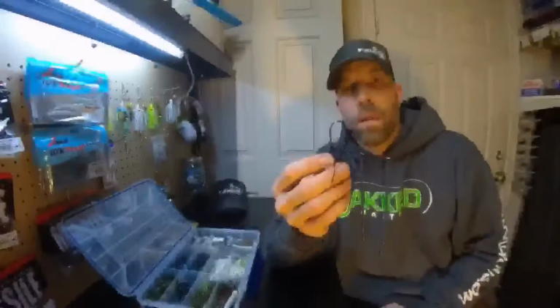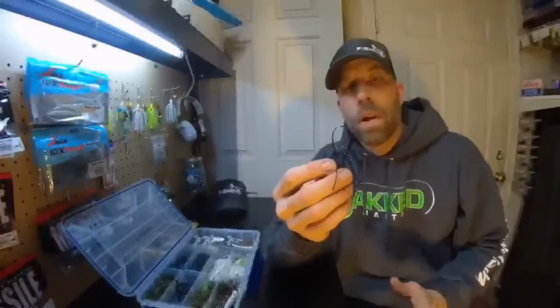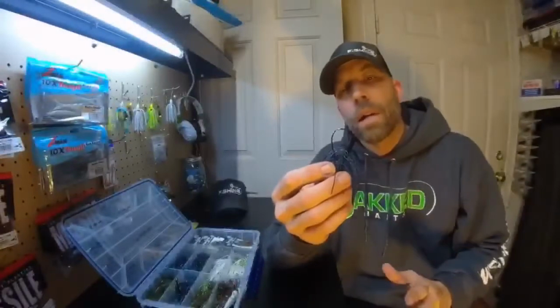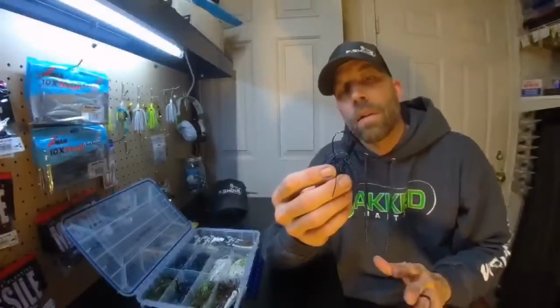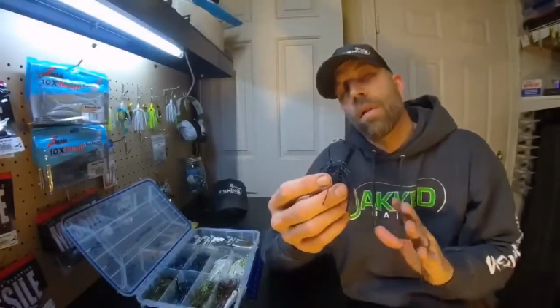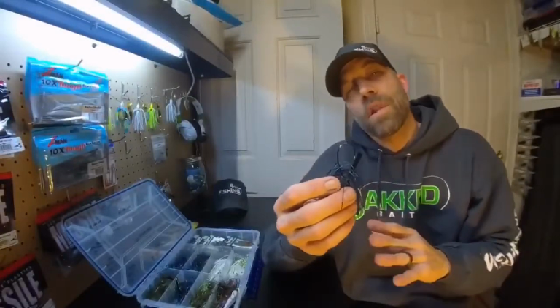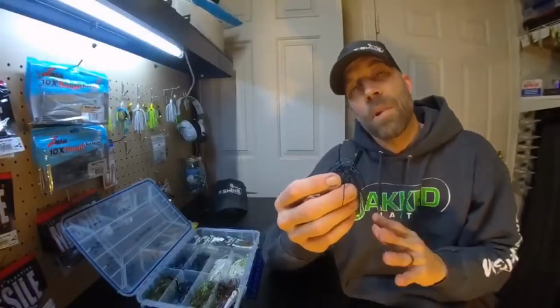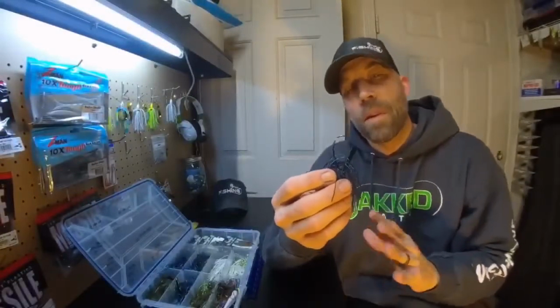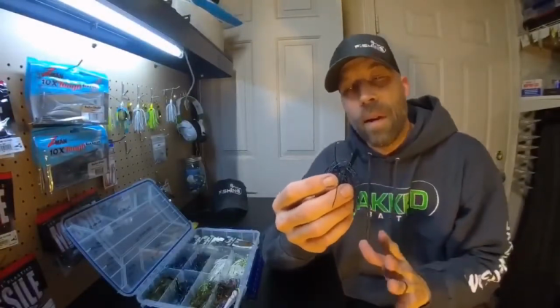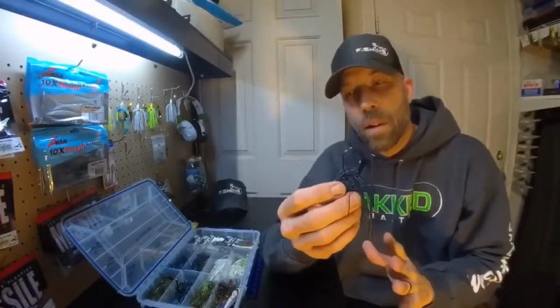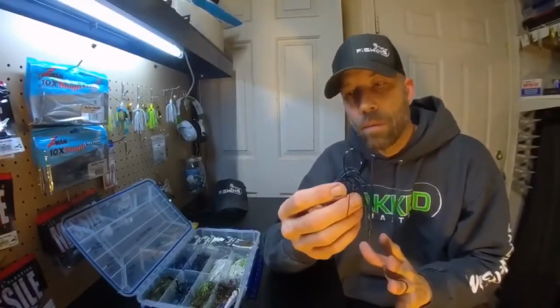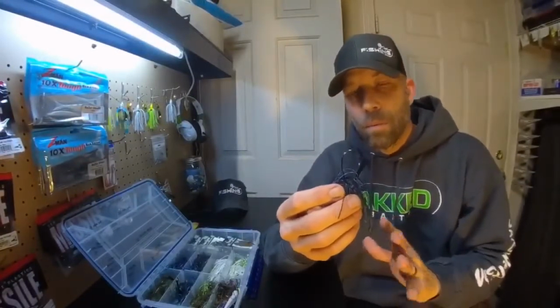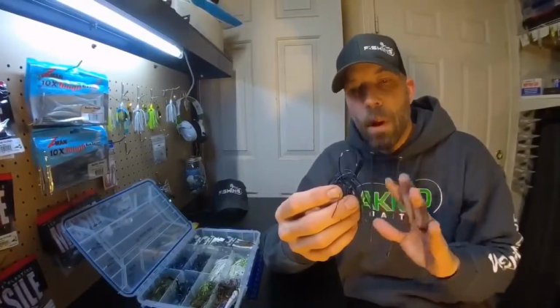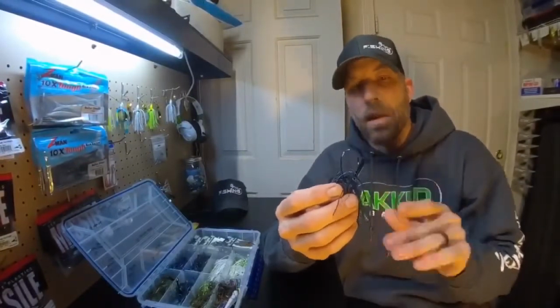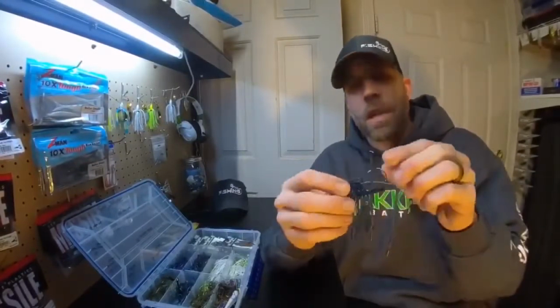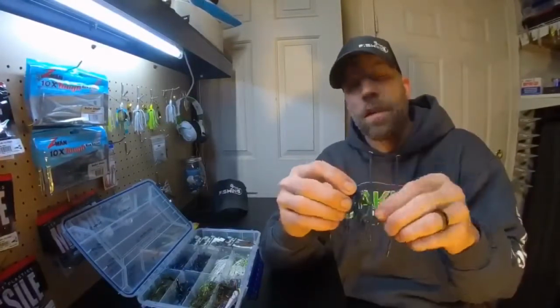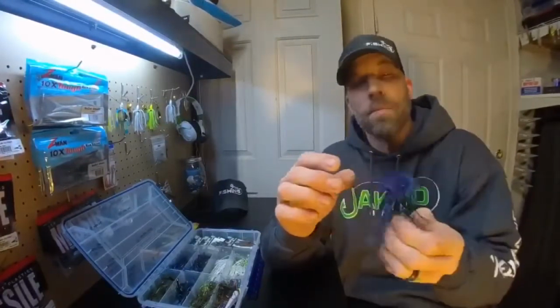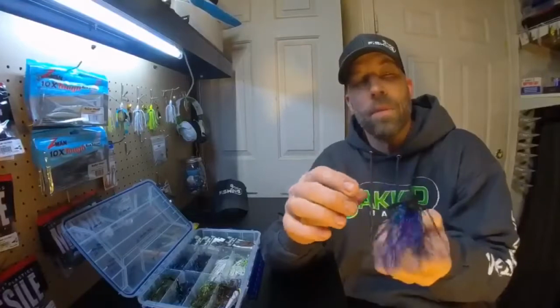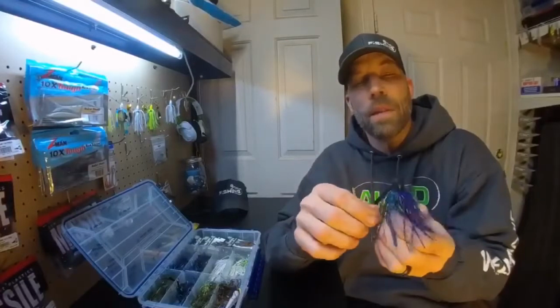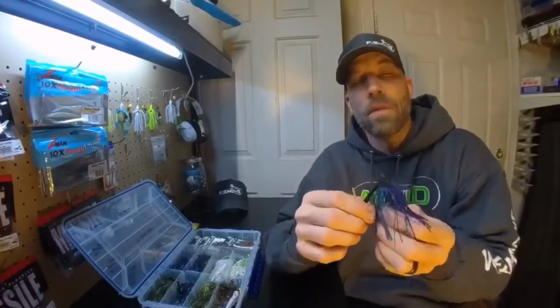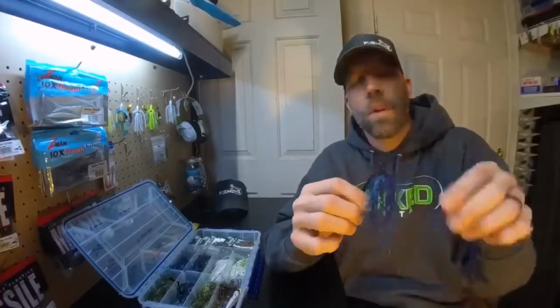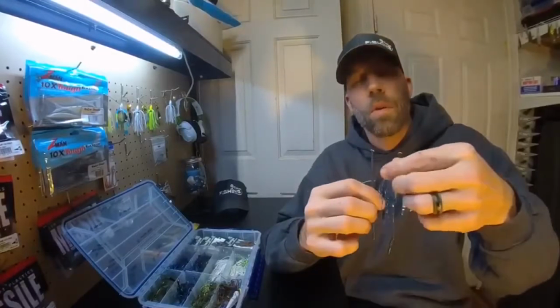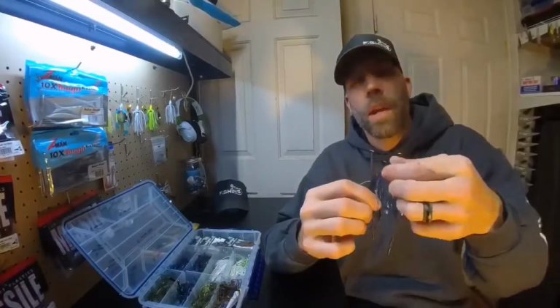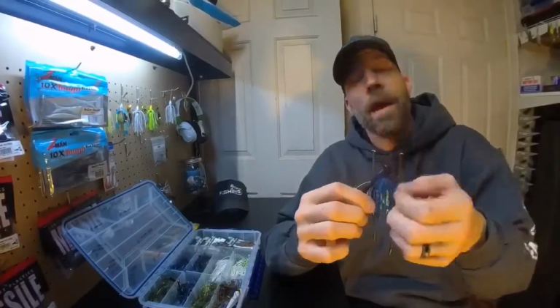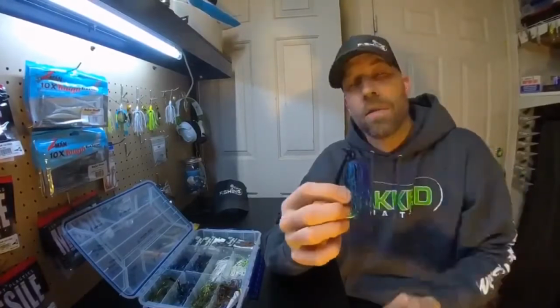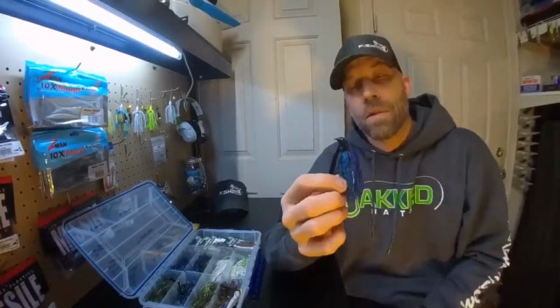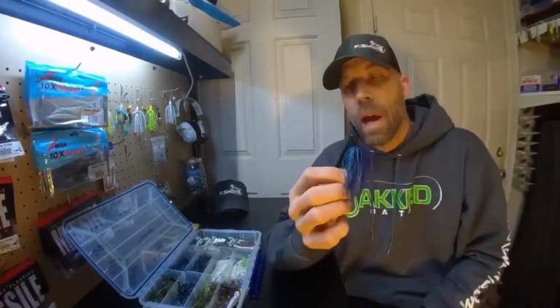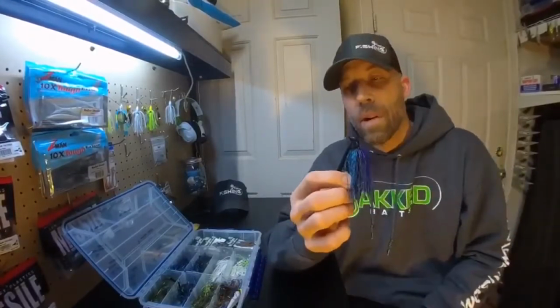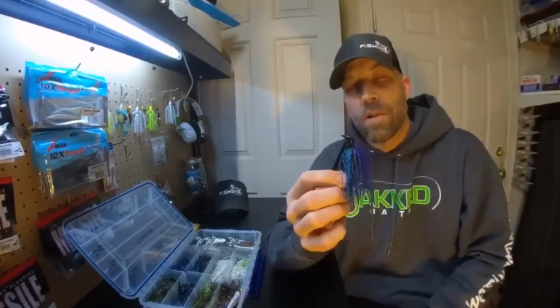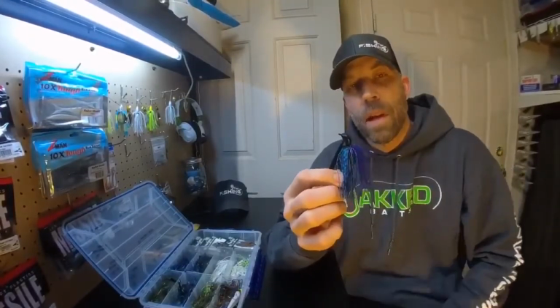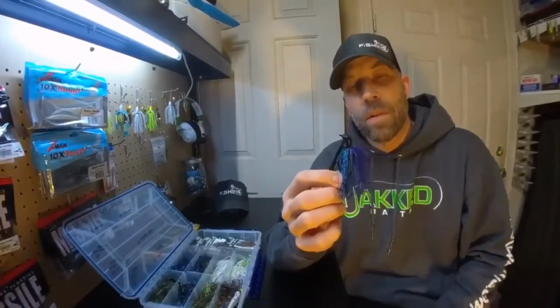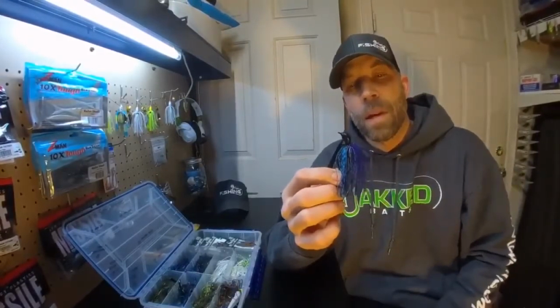The hook on it is an oversized Mustad 5-out hook. The jig itself comes in a 3/8 ounce or a half ounce, and this is the half ounce version I have here in my hand.